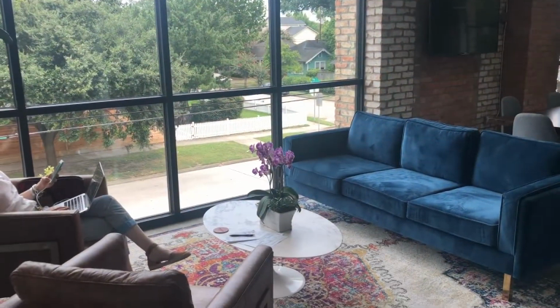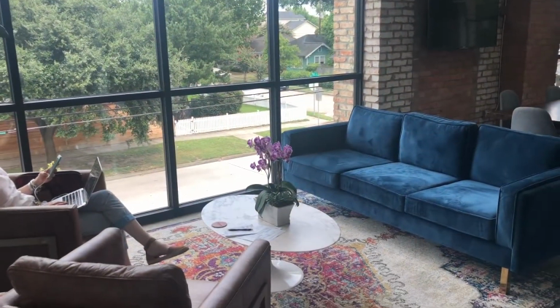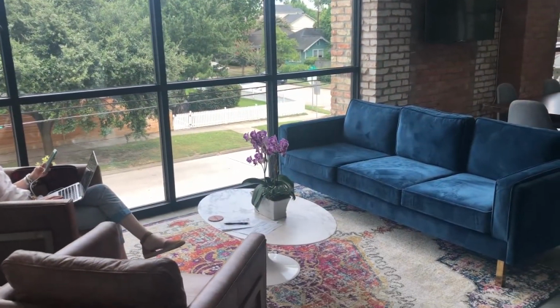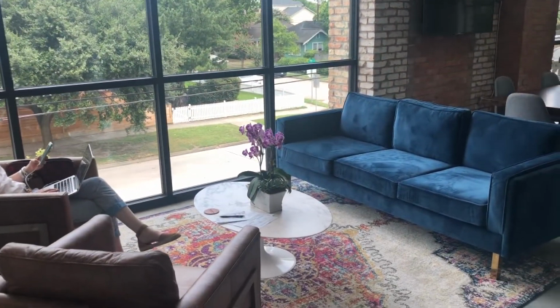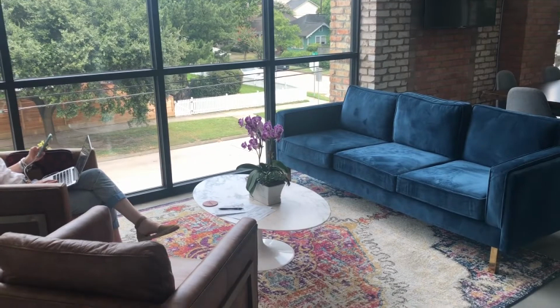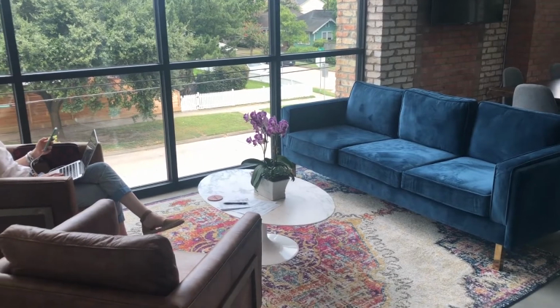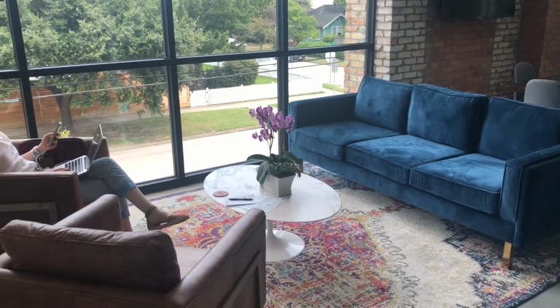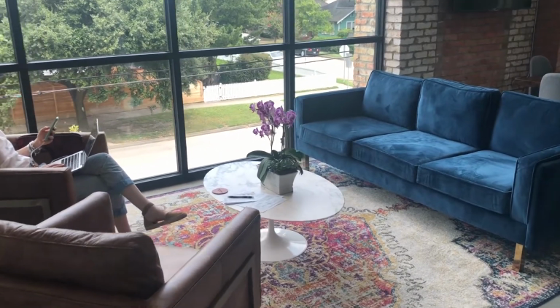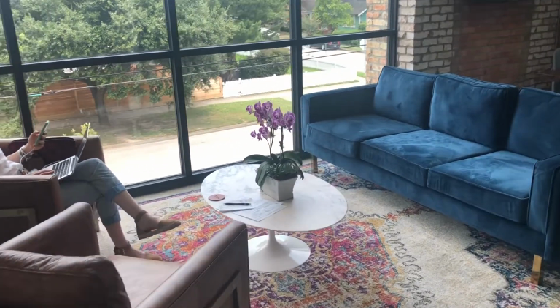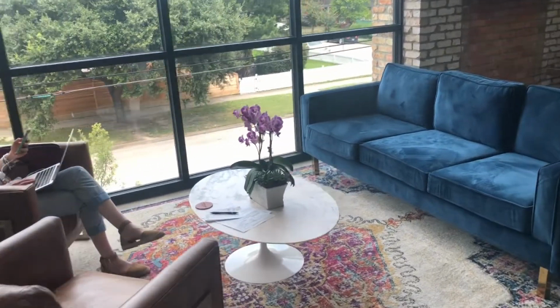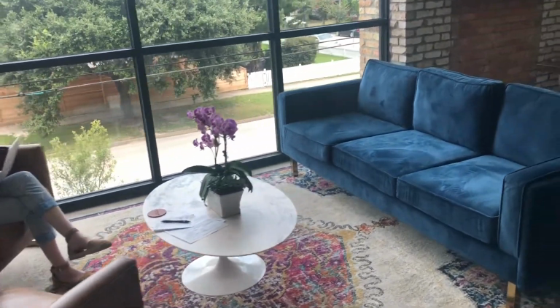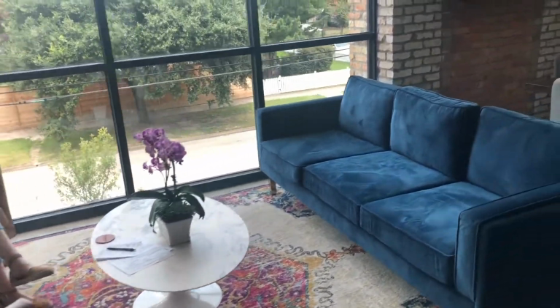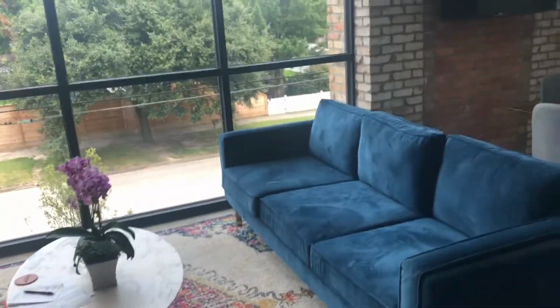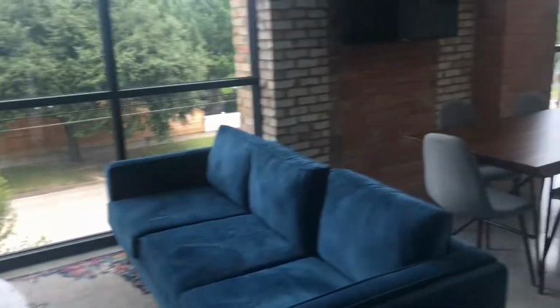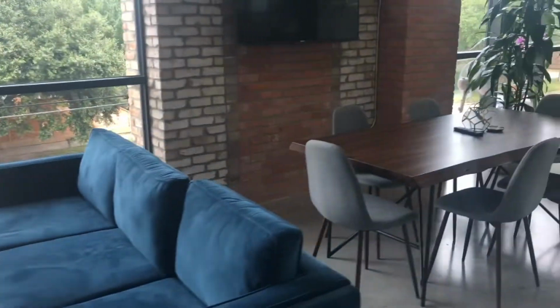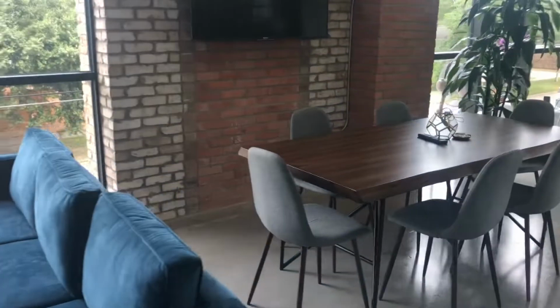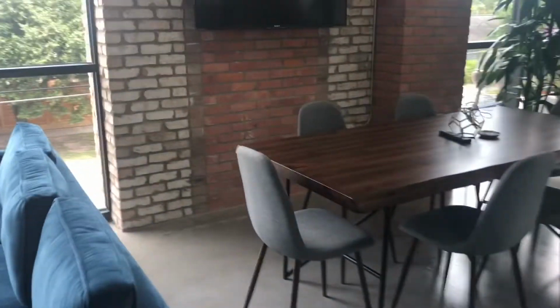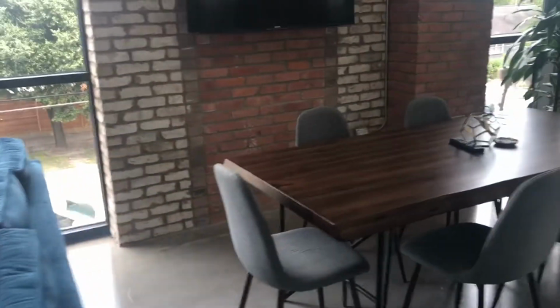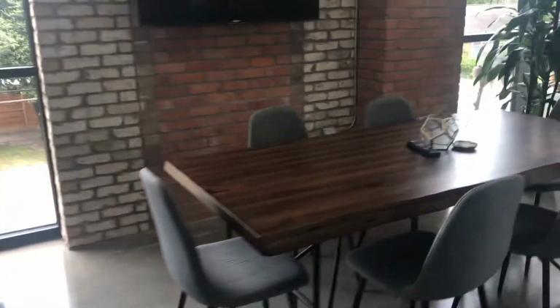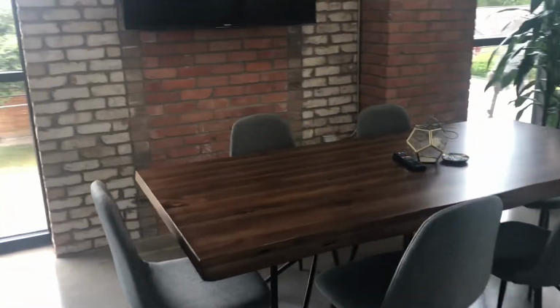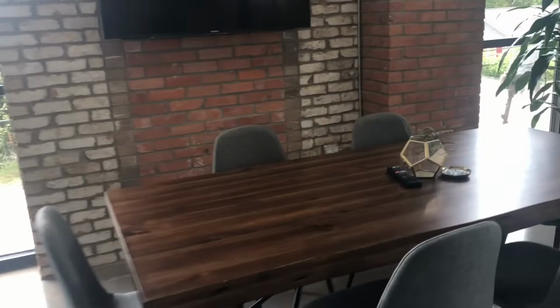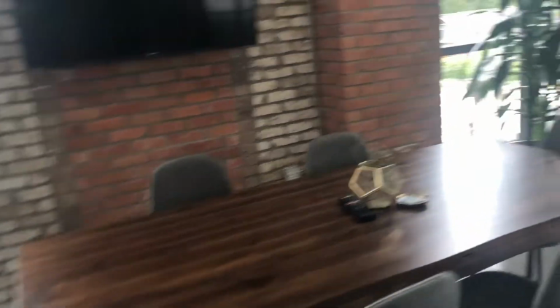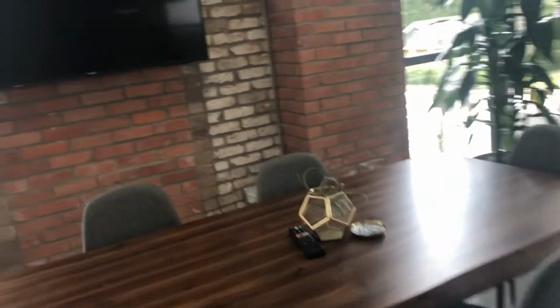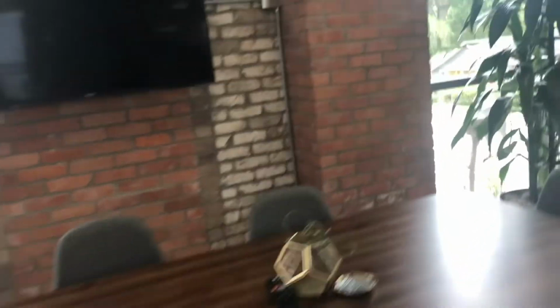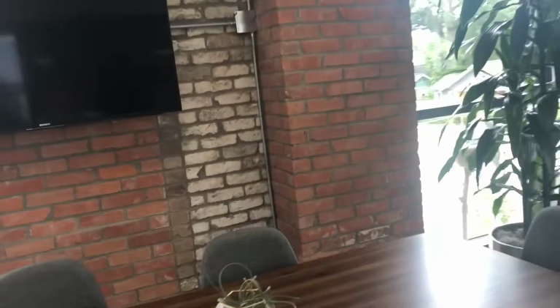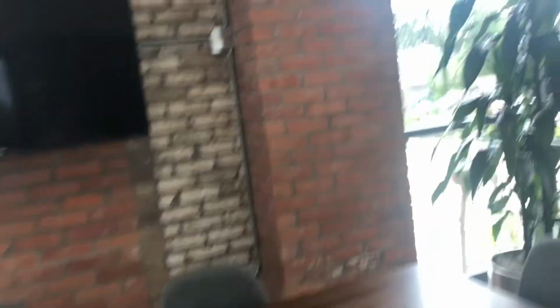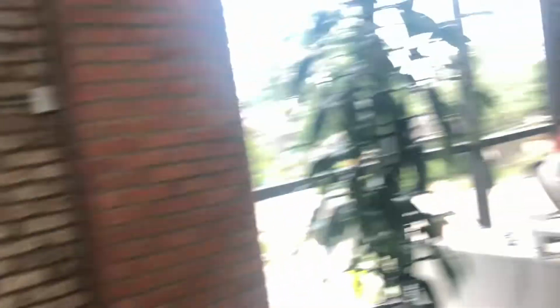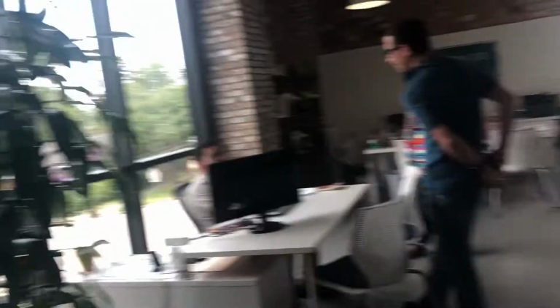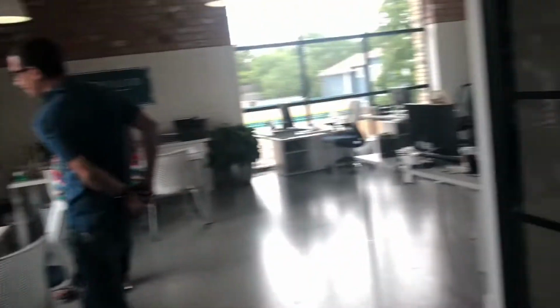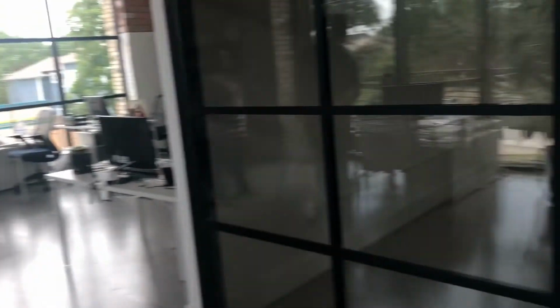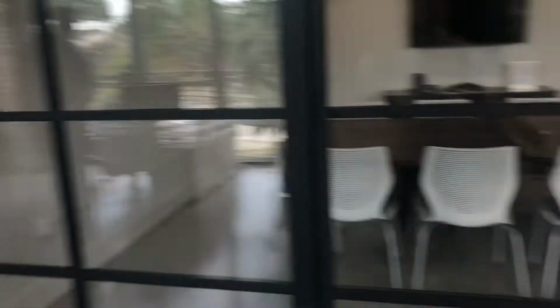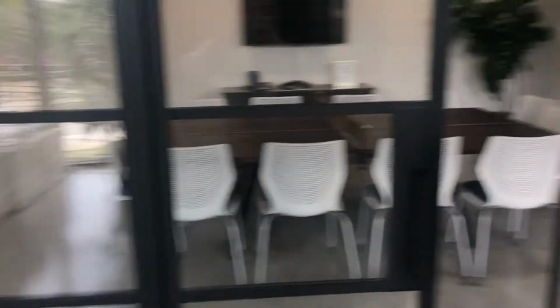This pleasant sitting area by the window is a great place to work. This table right here is also another cool place to work, right across from one of our conference rooms.